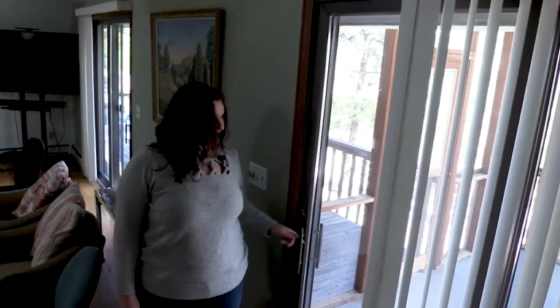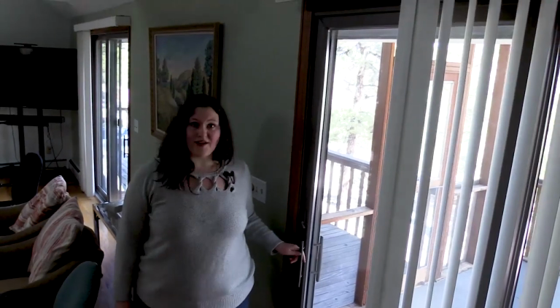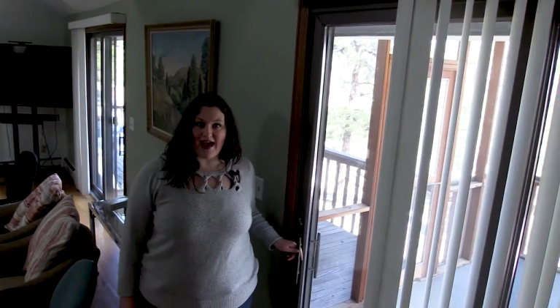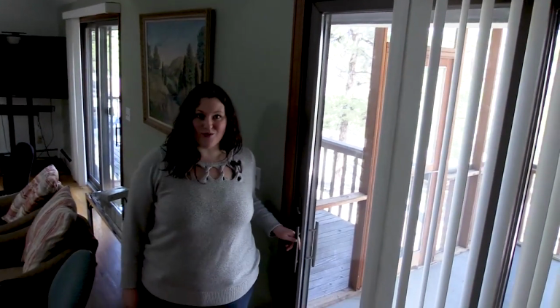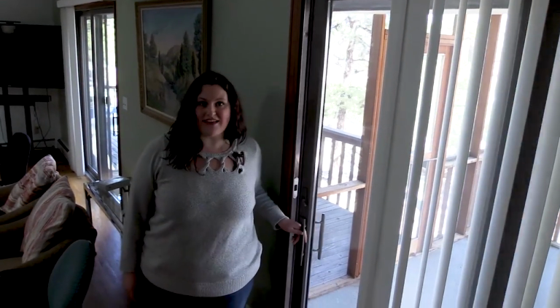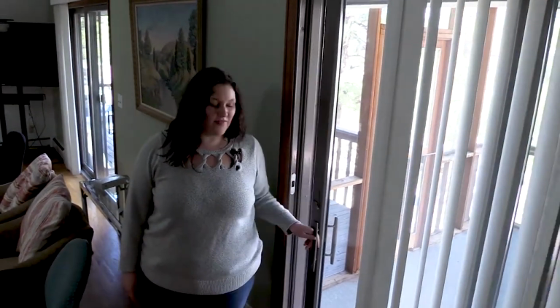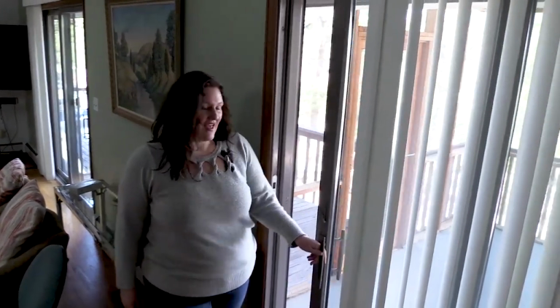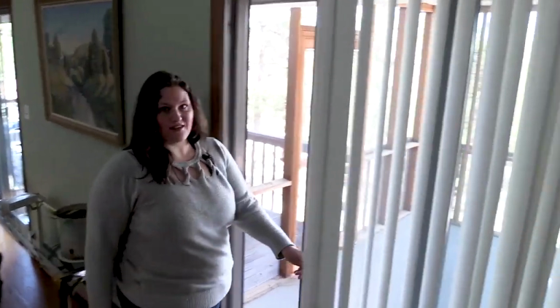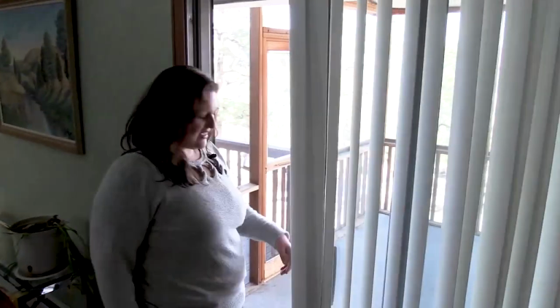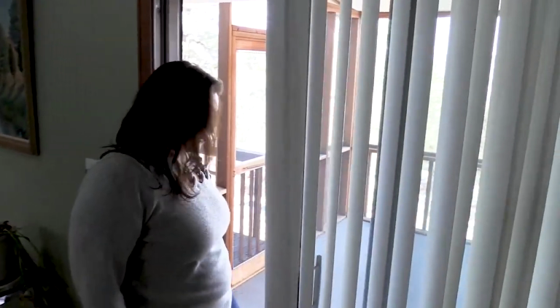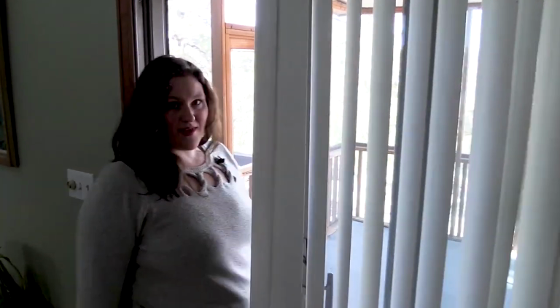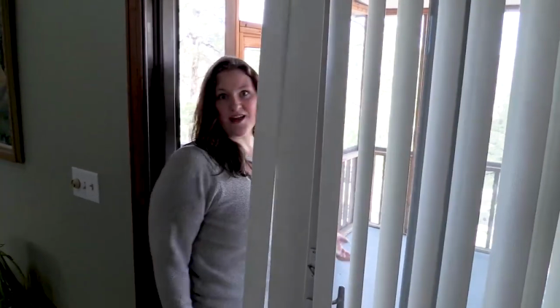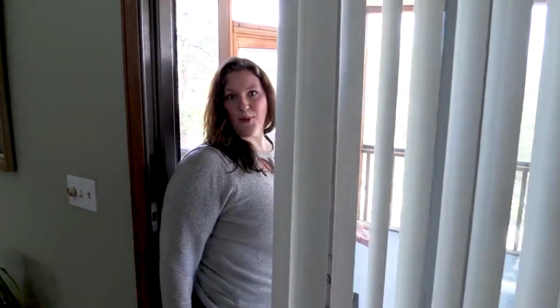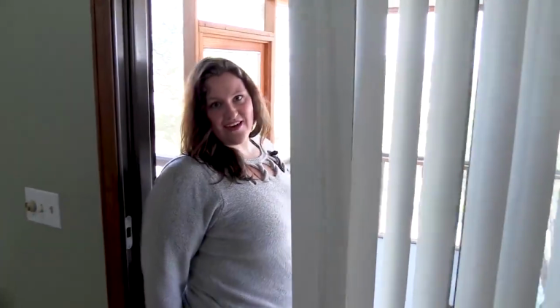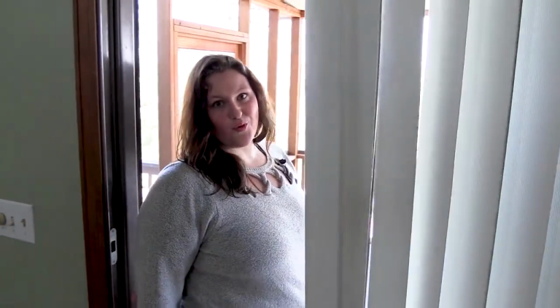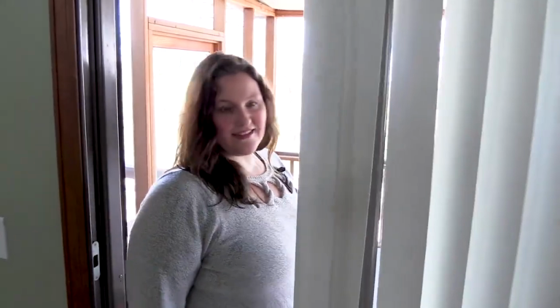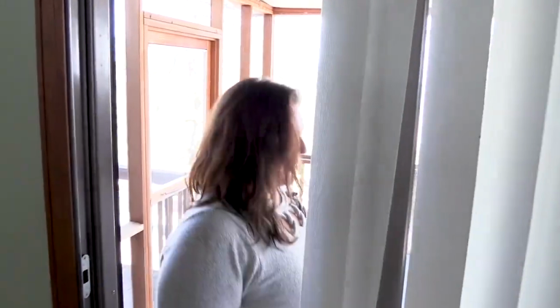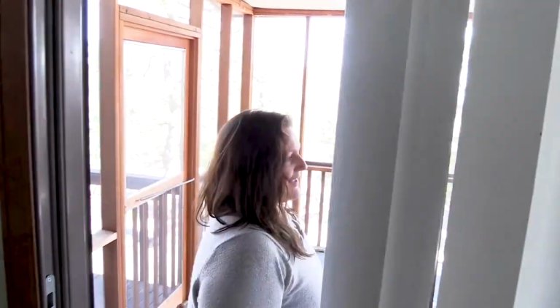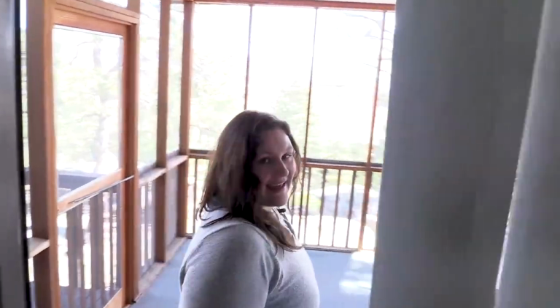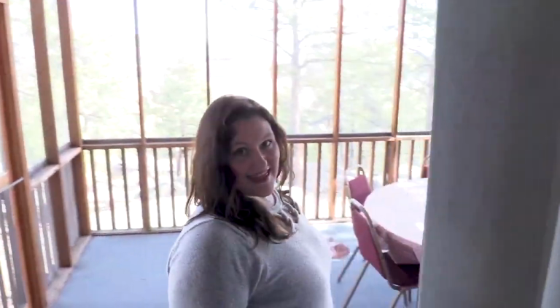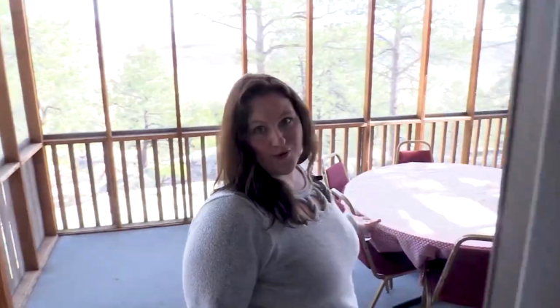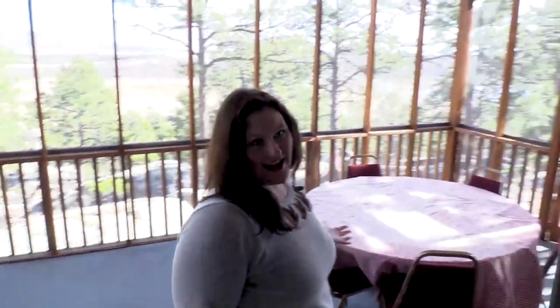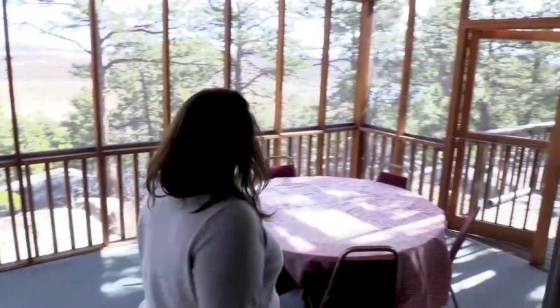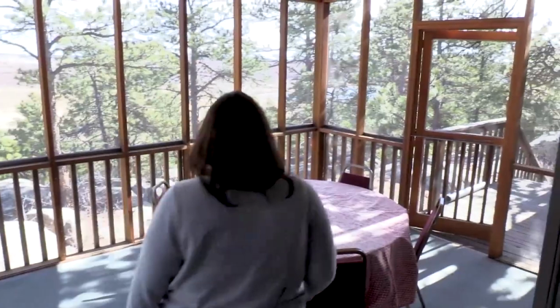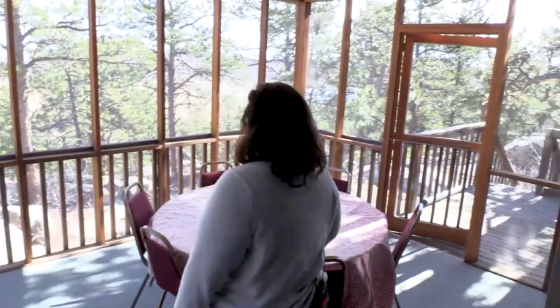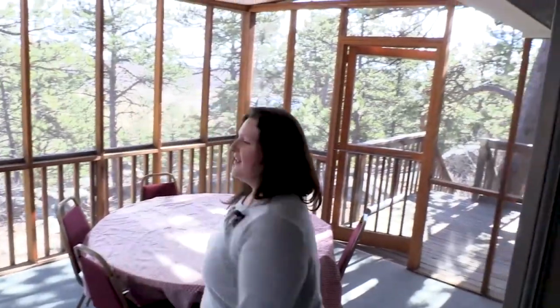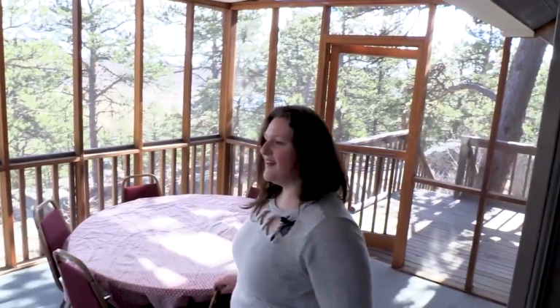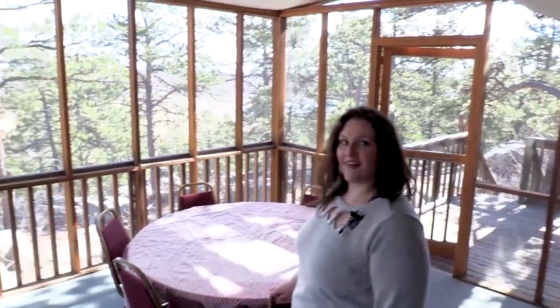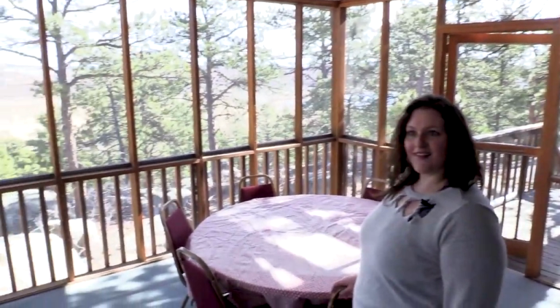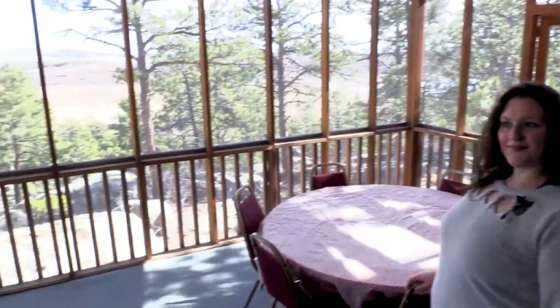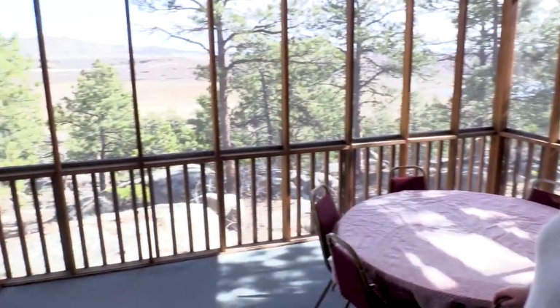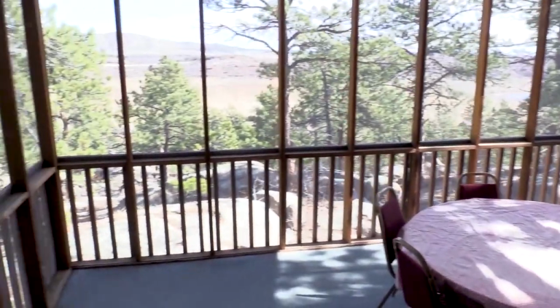Here is the patio screened-in room. In the summertime a lot of people put beds out here and it's a great place to enjoy the beautiful summer nights. That's my favorite part.